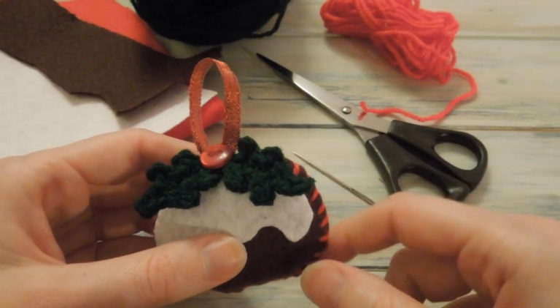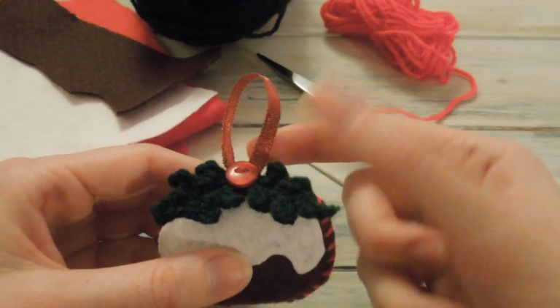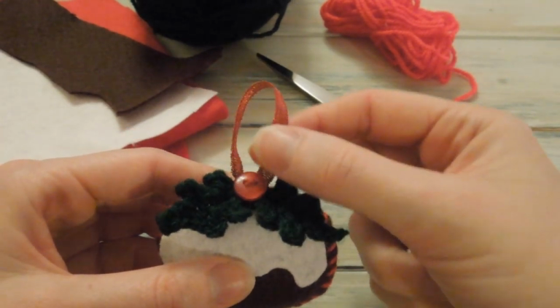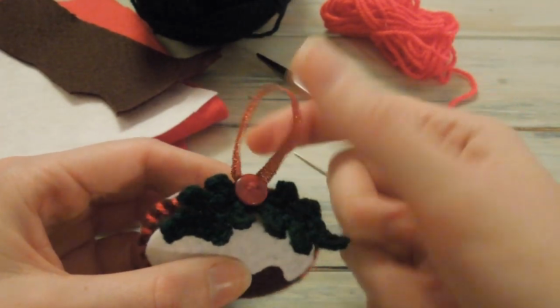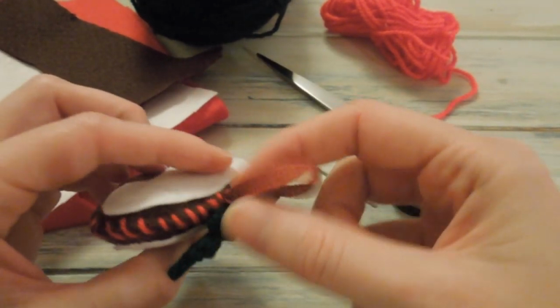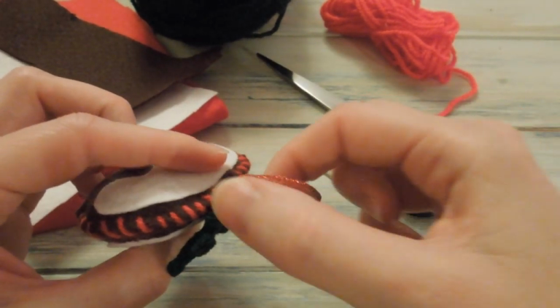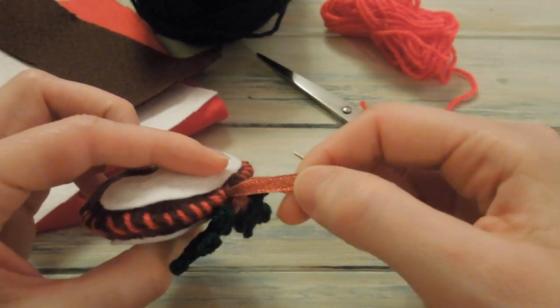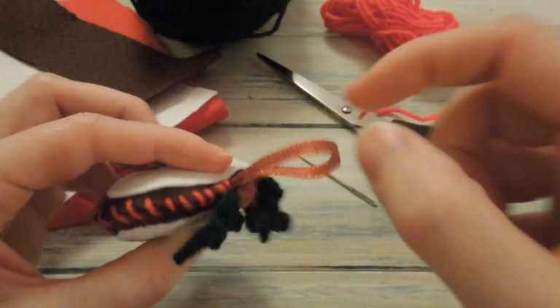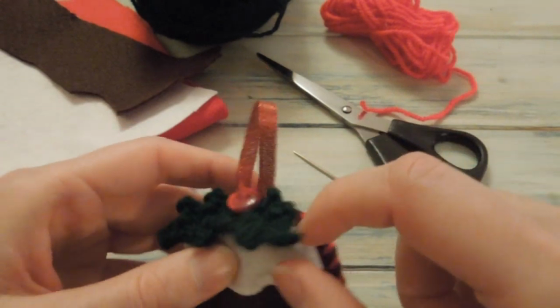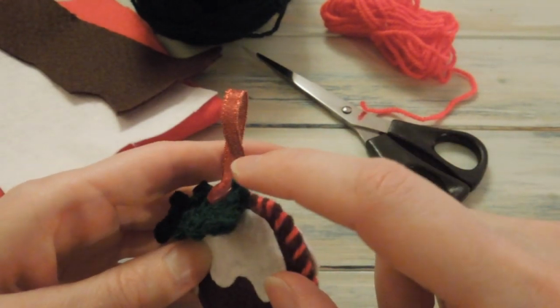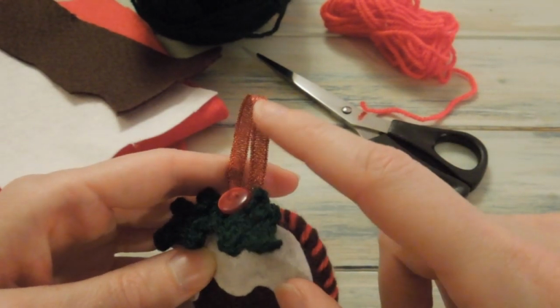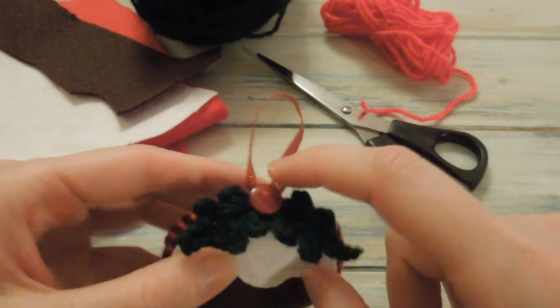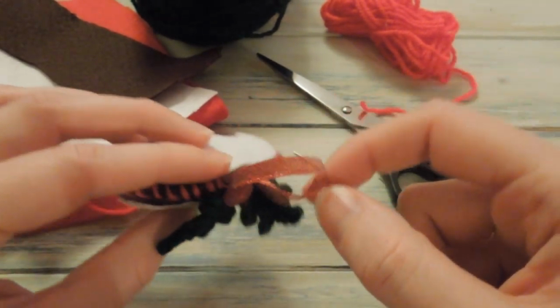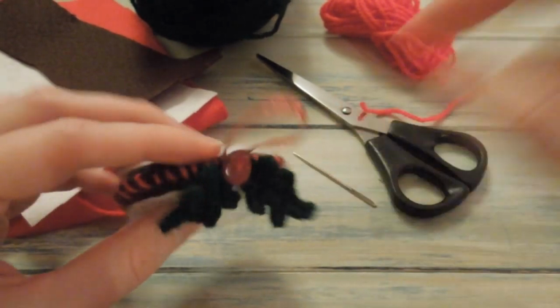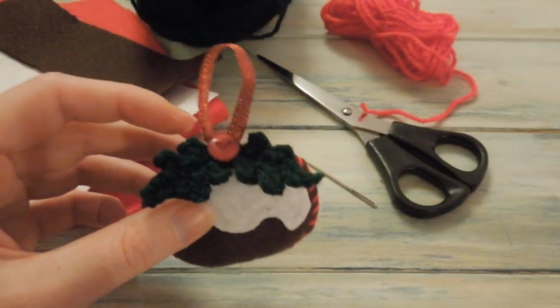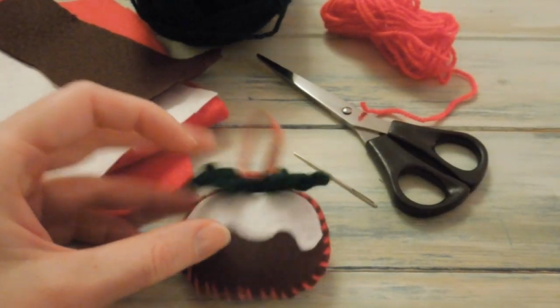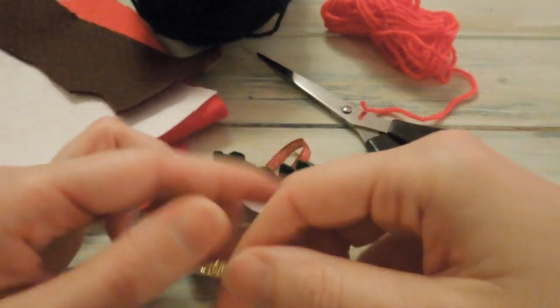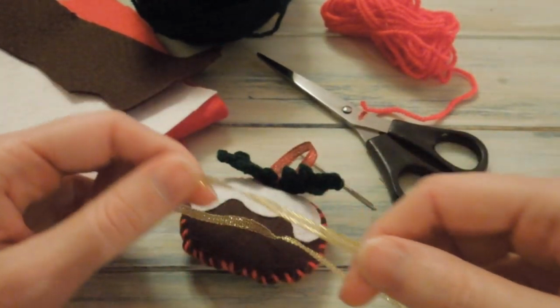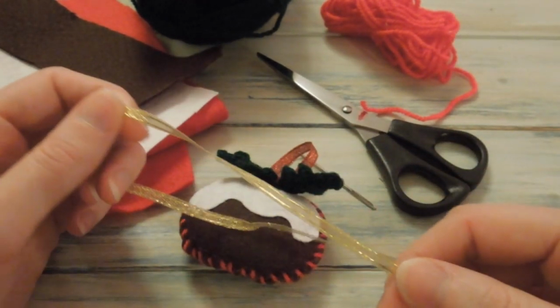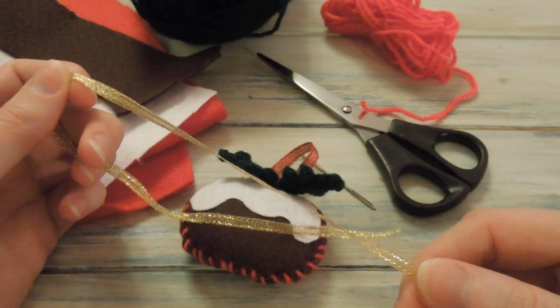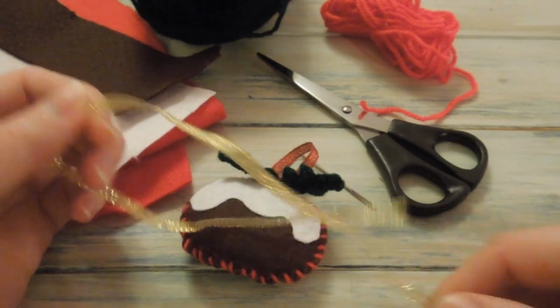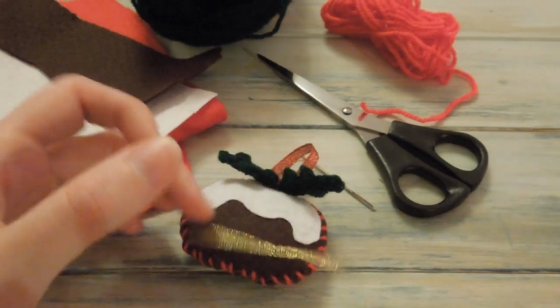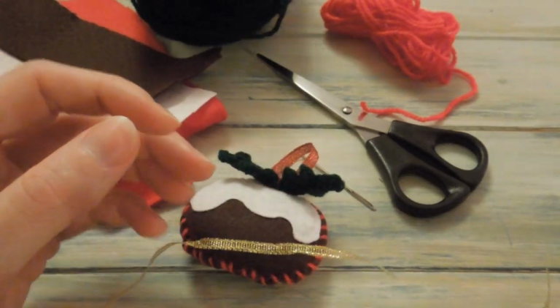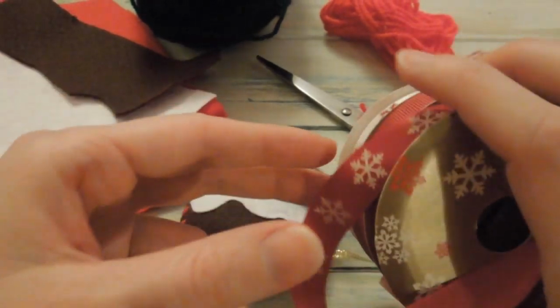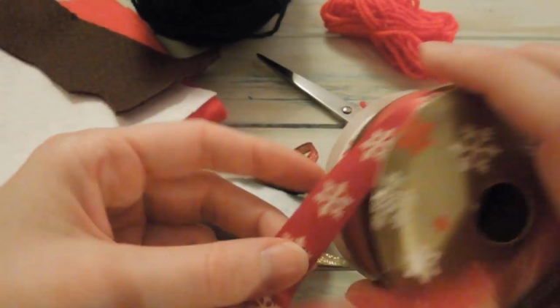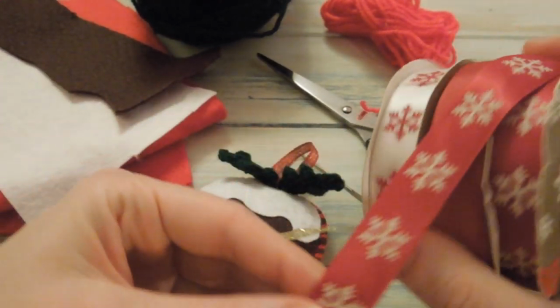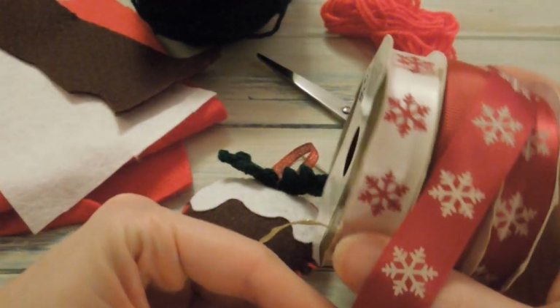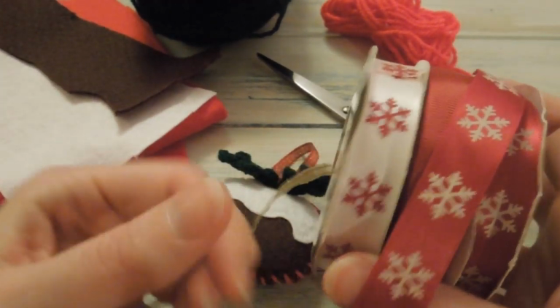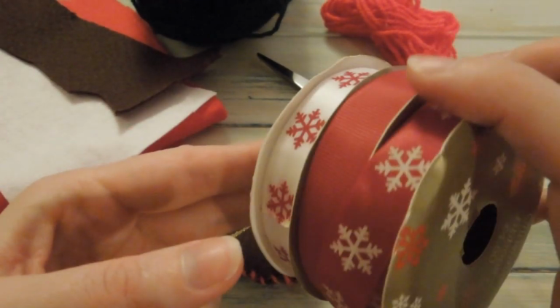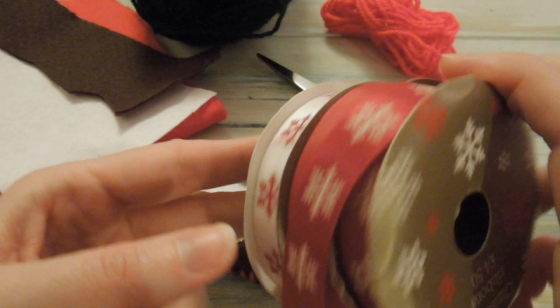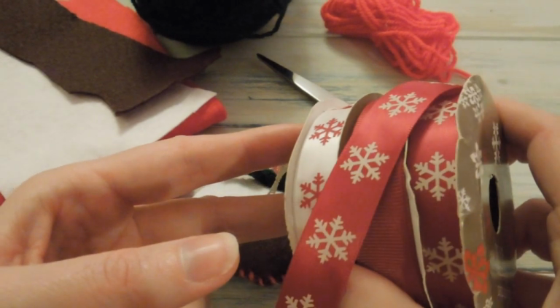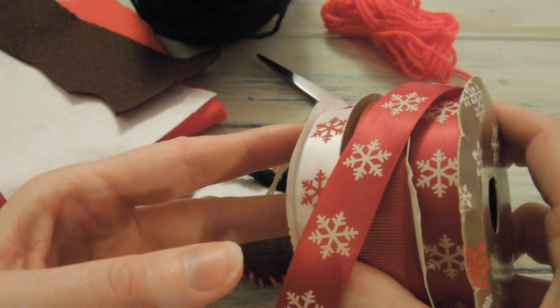And you're also going to need some ribbon. You can use any type of ribbon. I've chosen some sparkly, quite thin ribbon, quite Christmassy. I've got some gold ribbon here, and I've also got some festive Christmassy ribbon here as well.